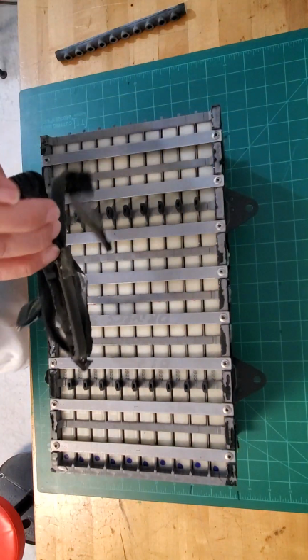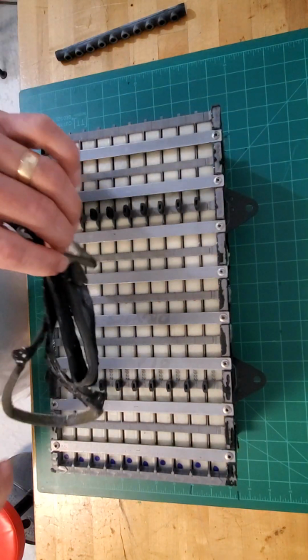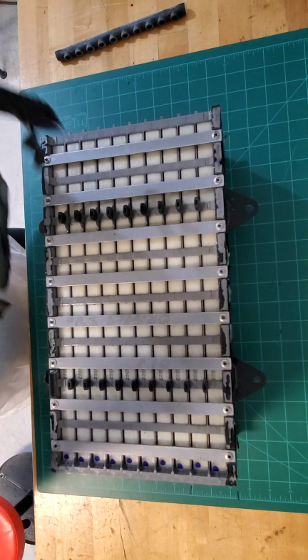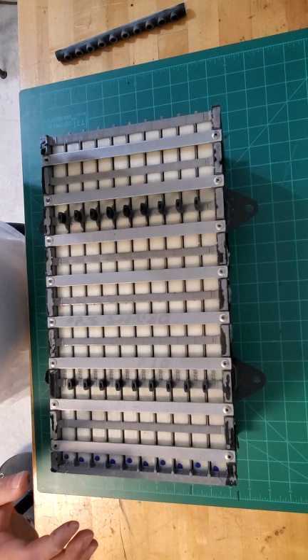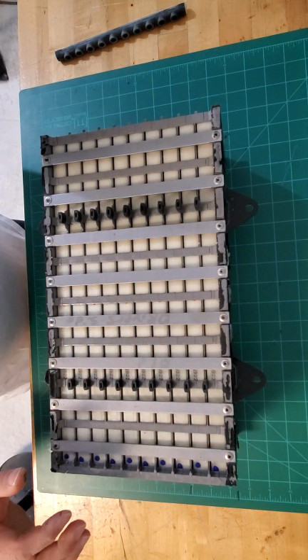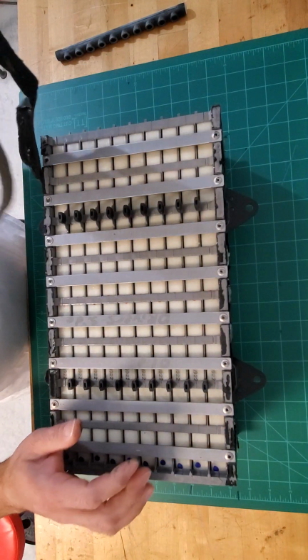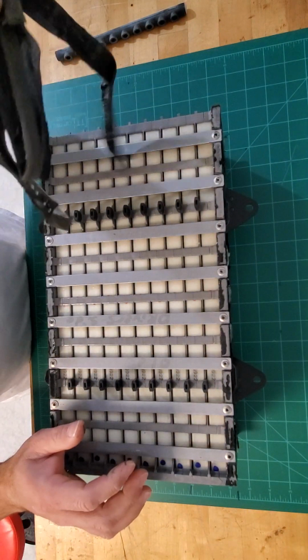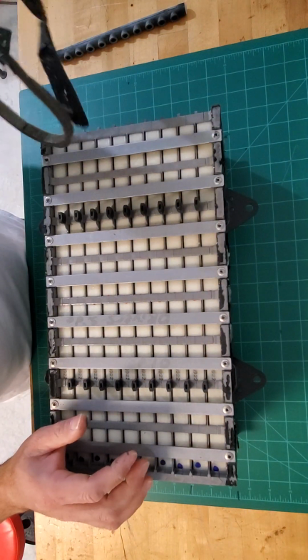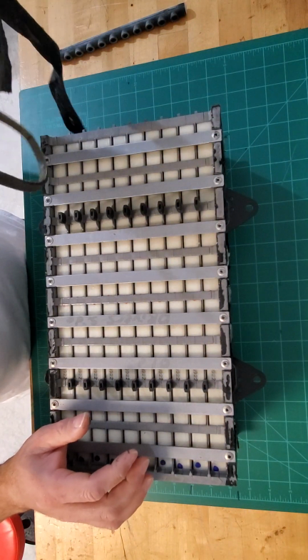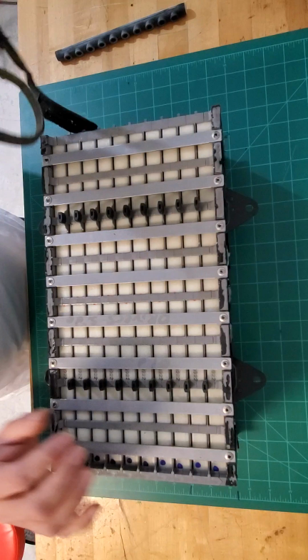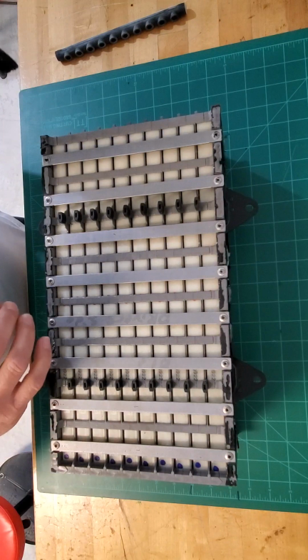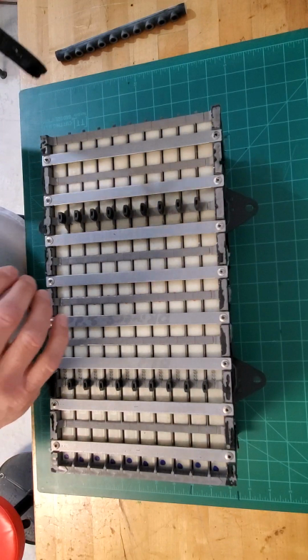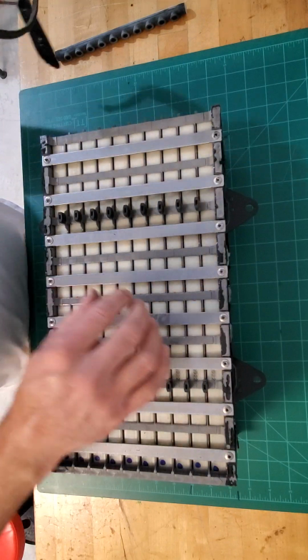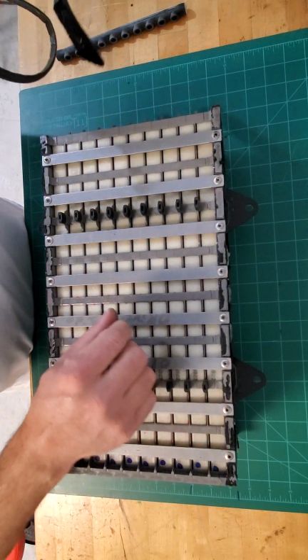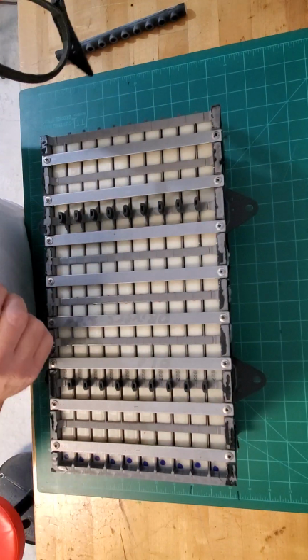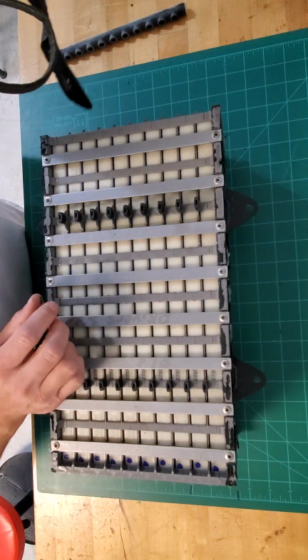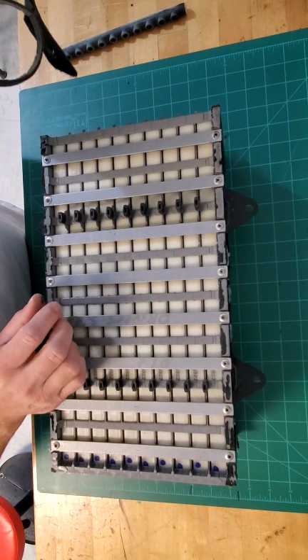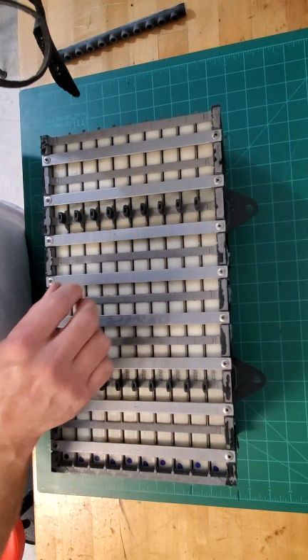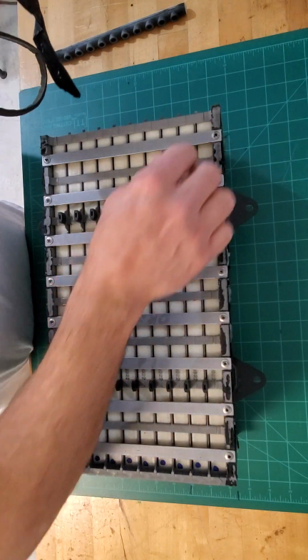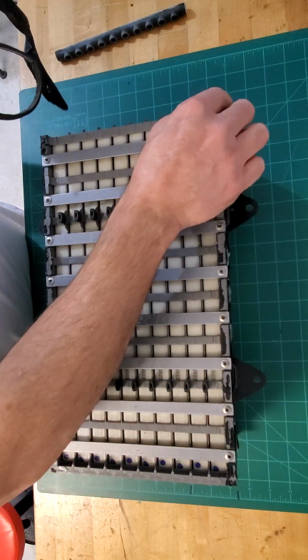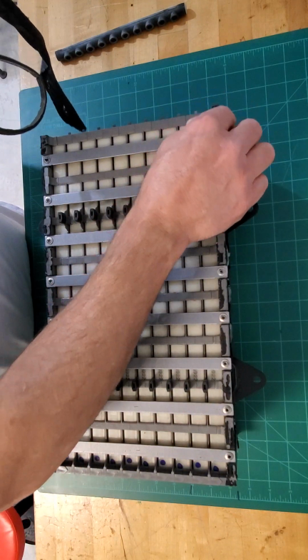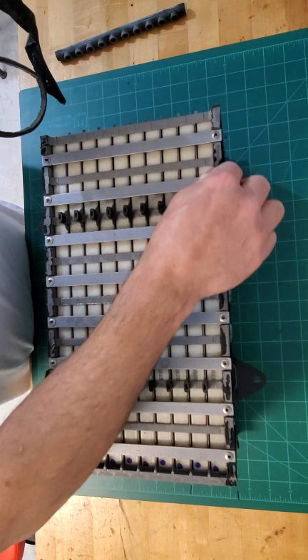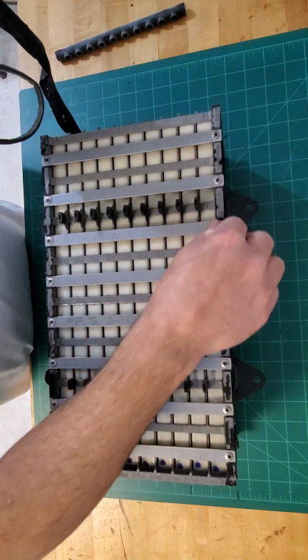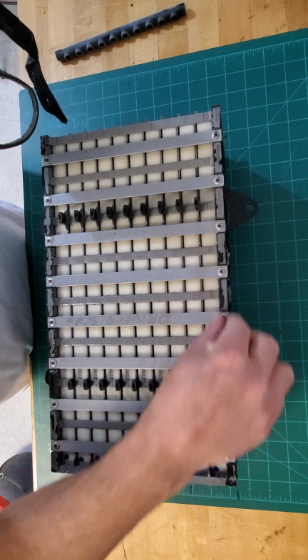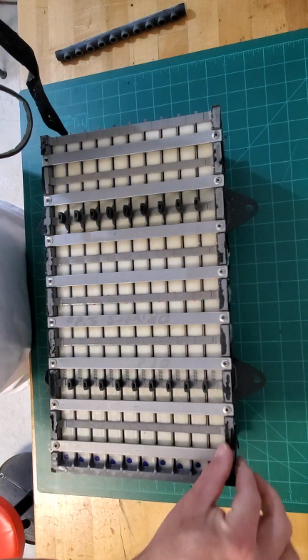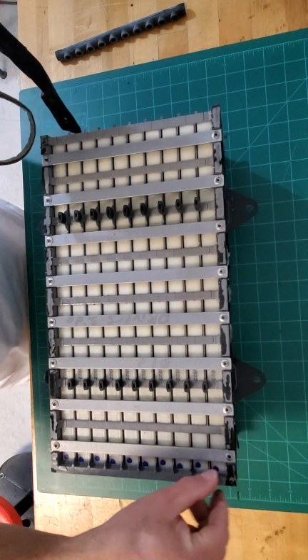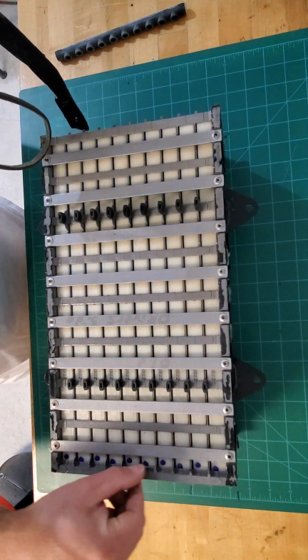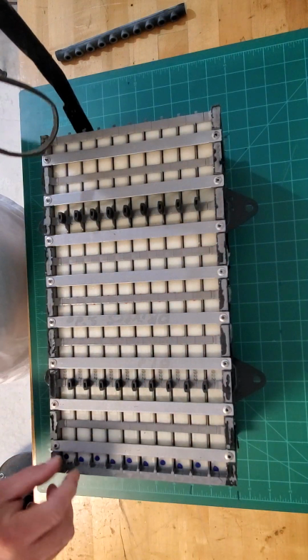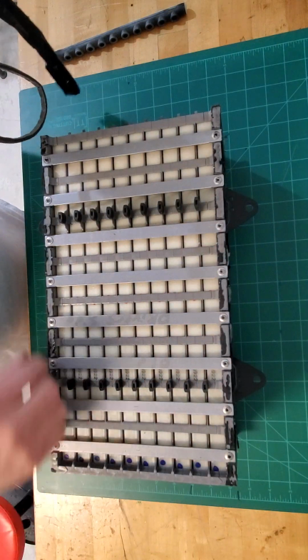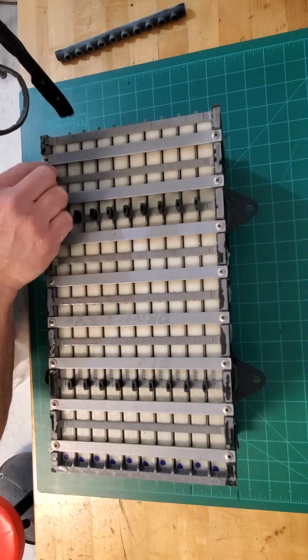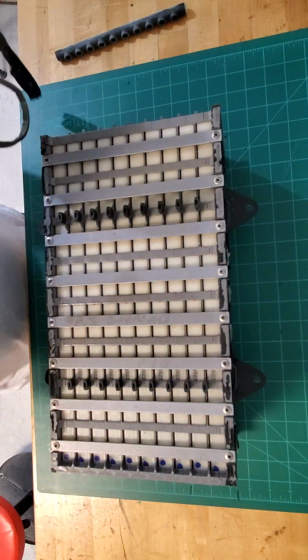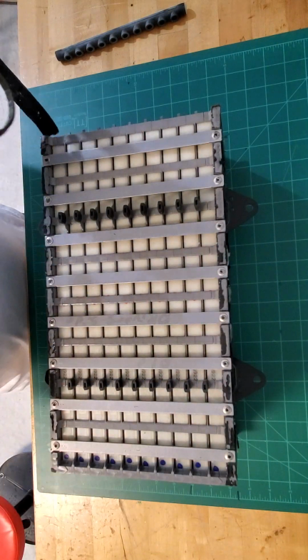When it comes to replacing the weather stripping, you can literally just use some heavy-duty window and door weather stripping, about a quarter of an inch in width.